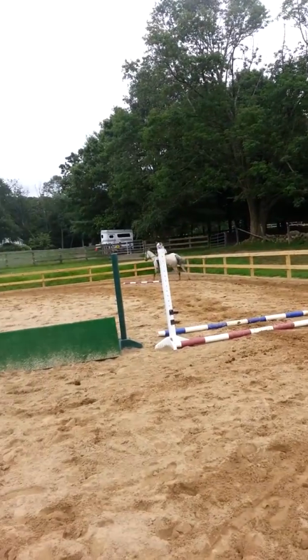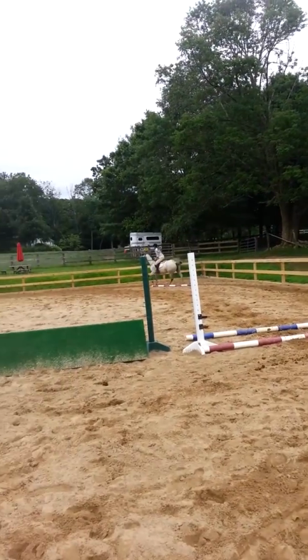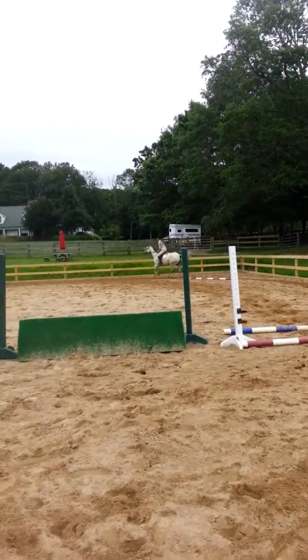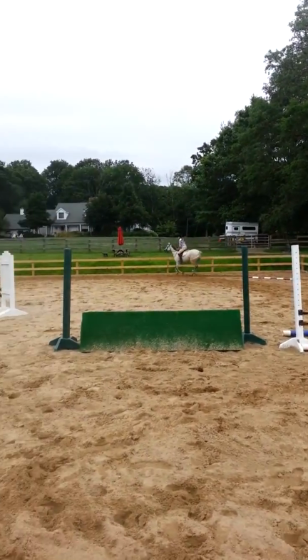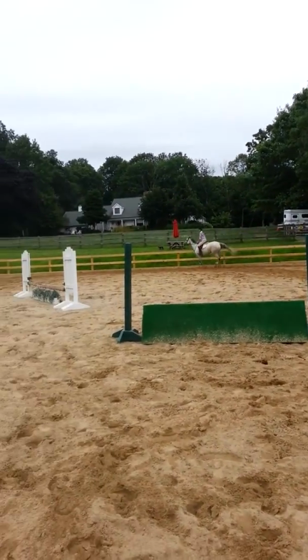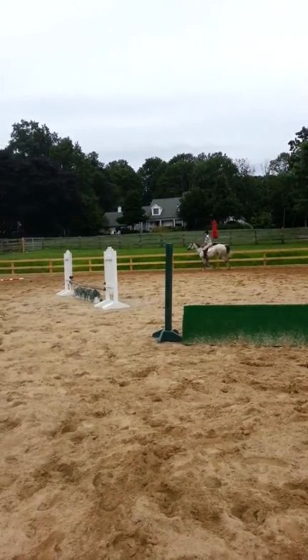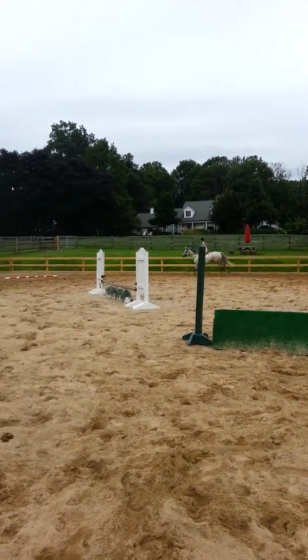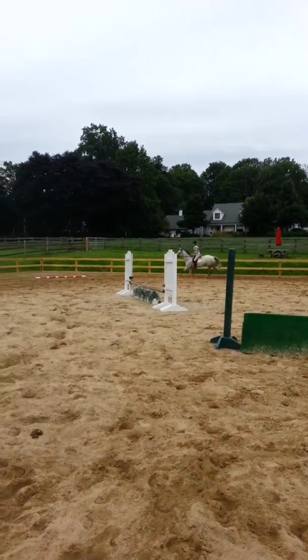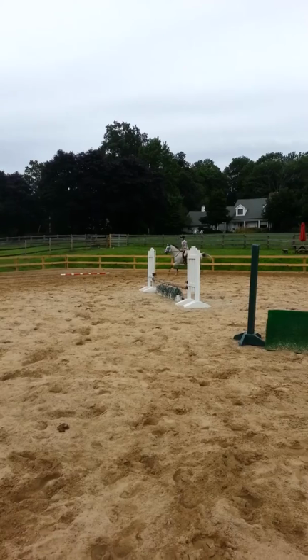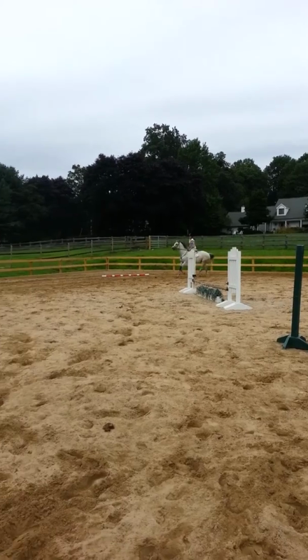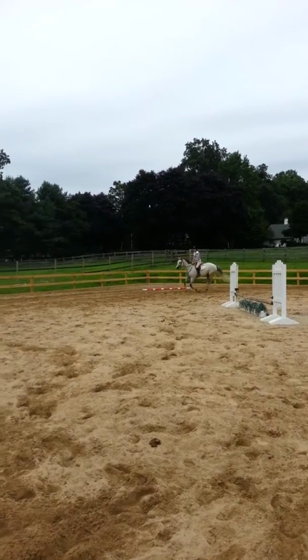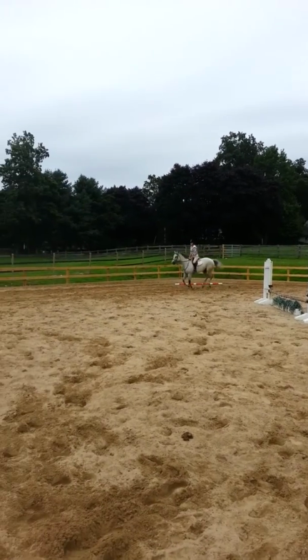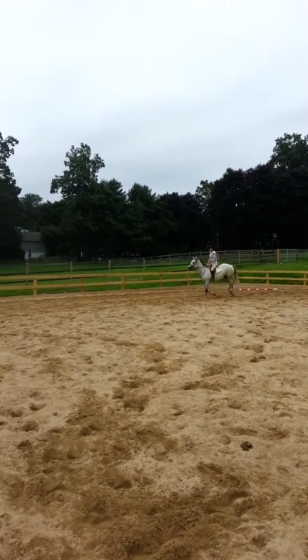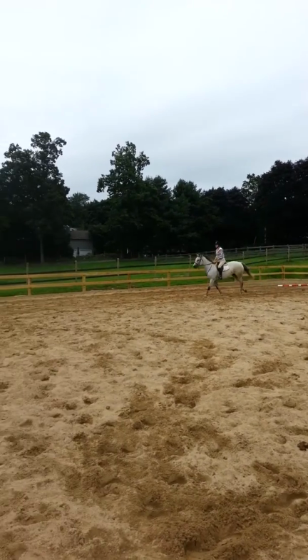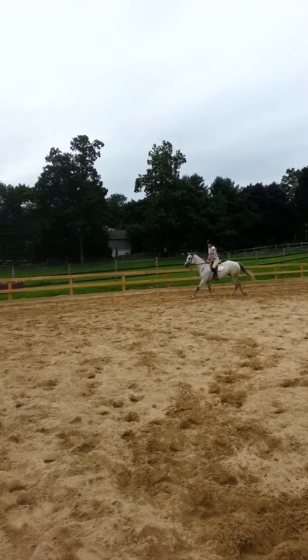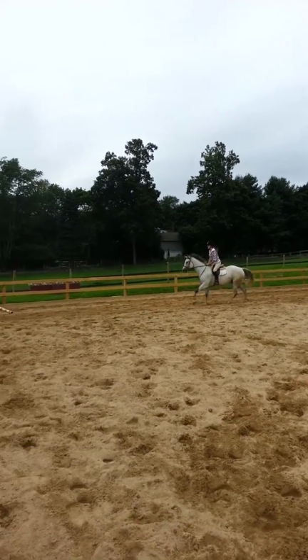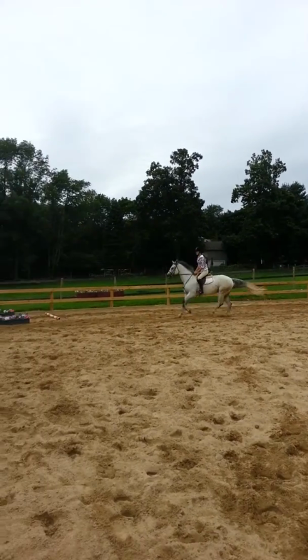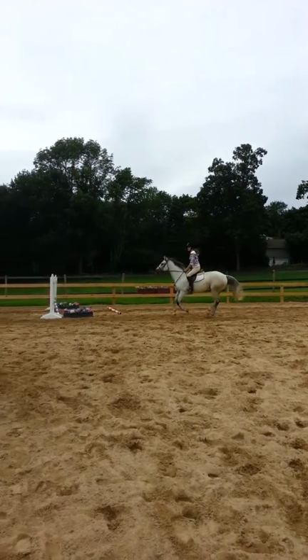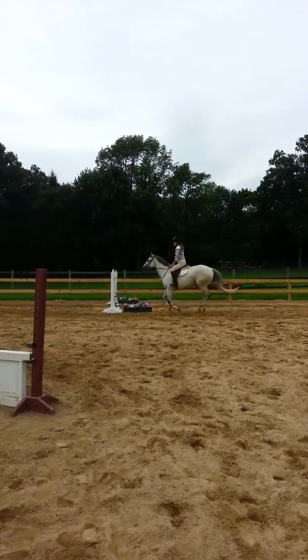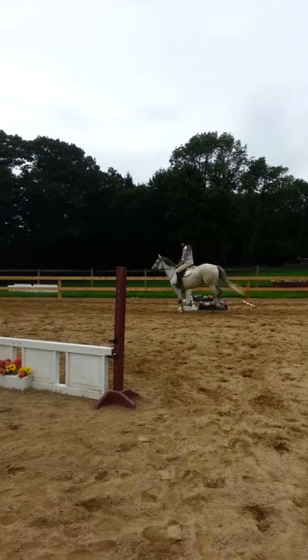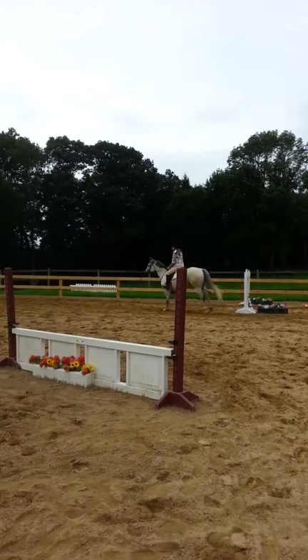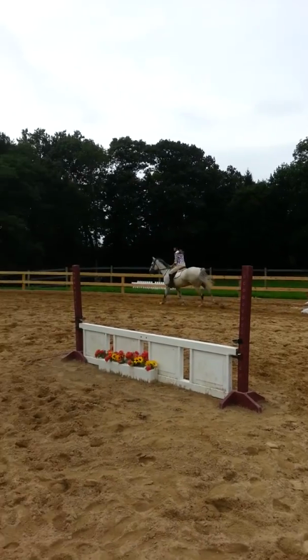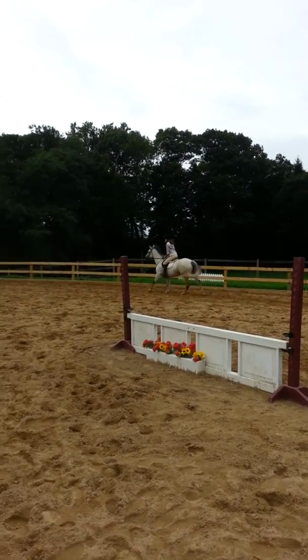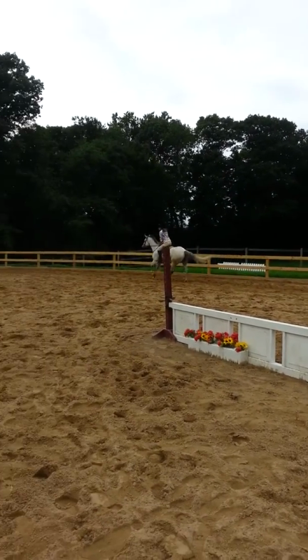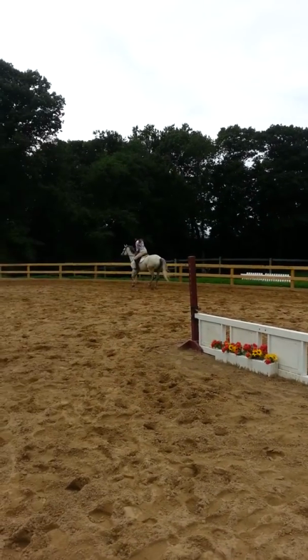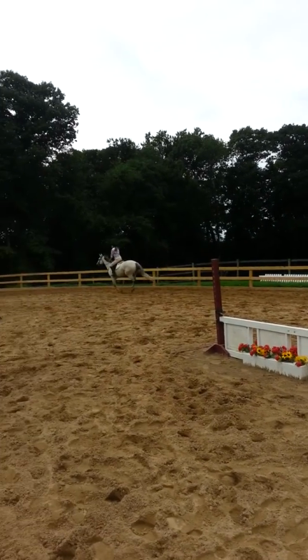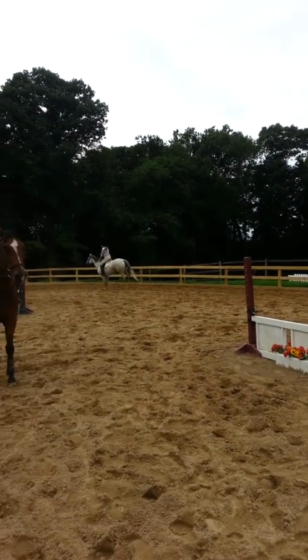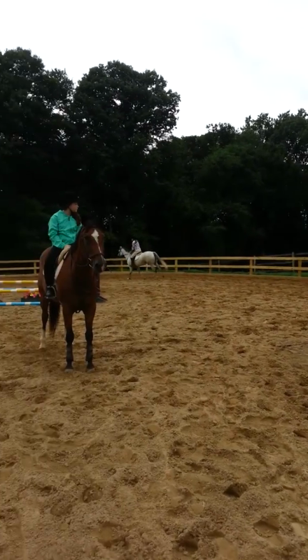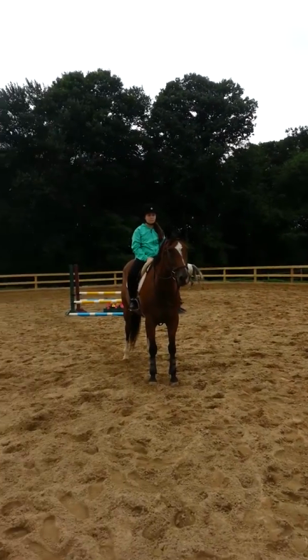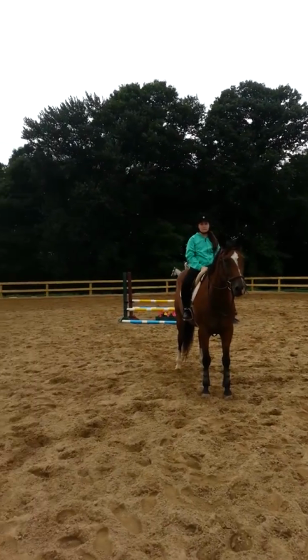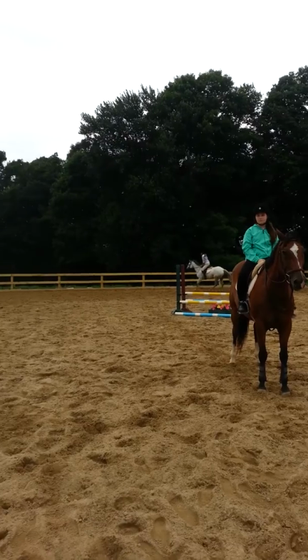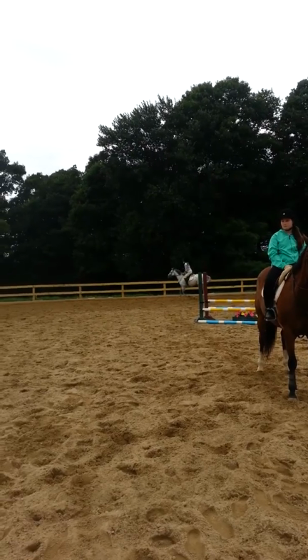There you go. Now he's on the correct lead. Better, right? Isn't that more comfortable now? Yeah, it's correct now. Isn't it more comfortable?